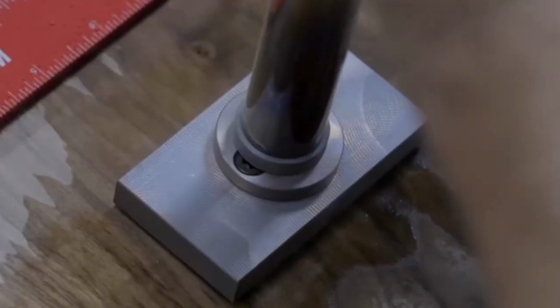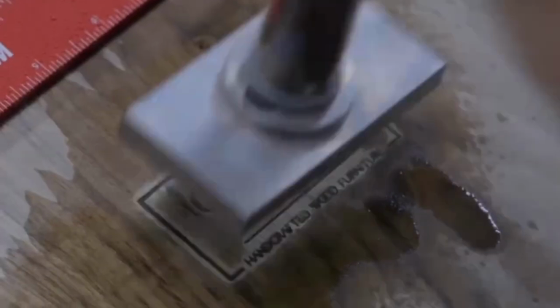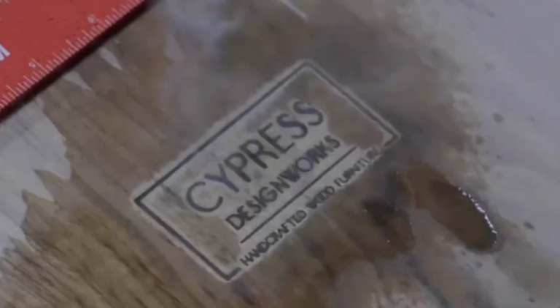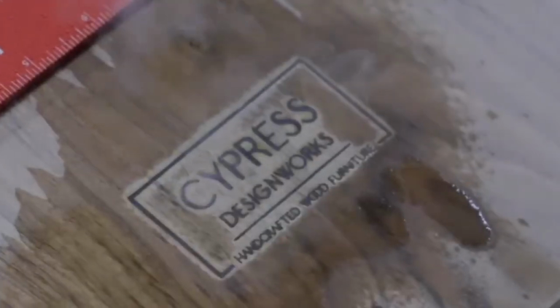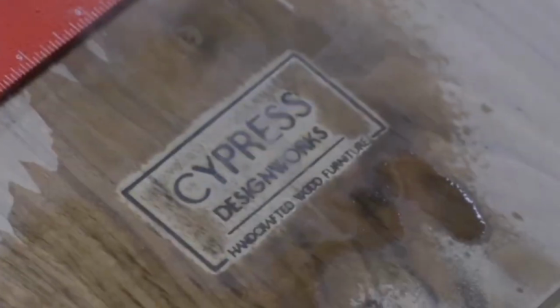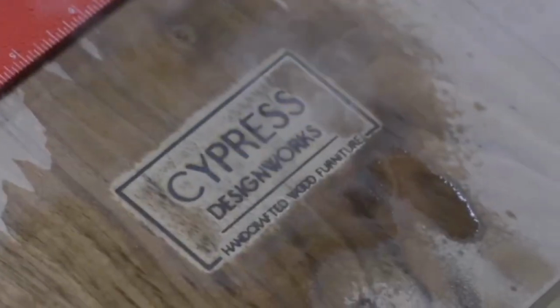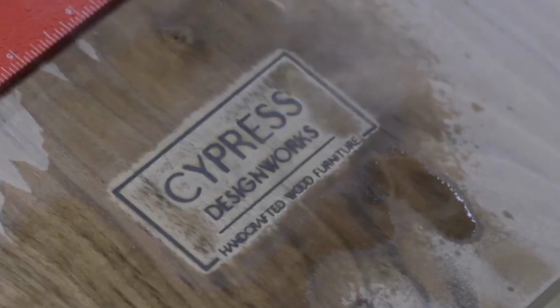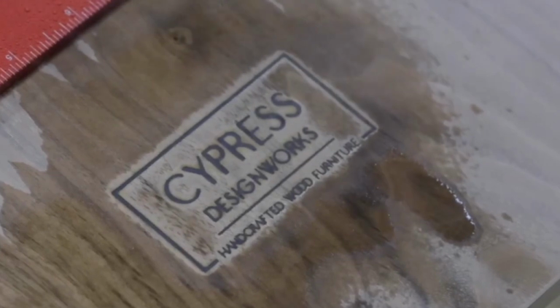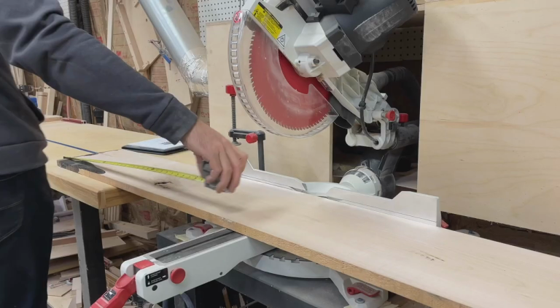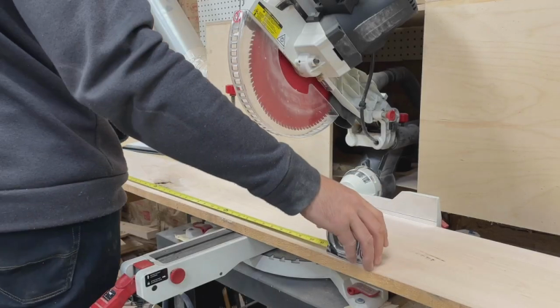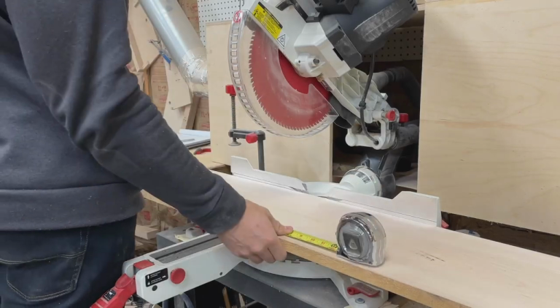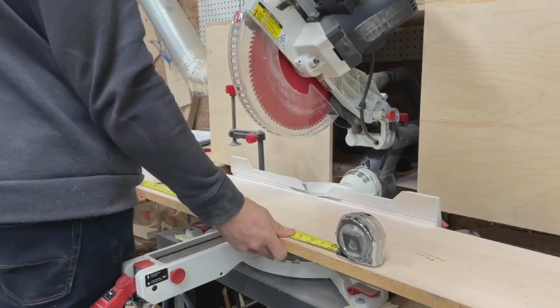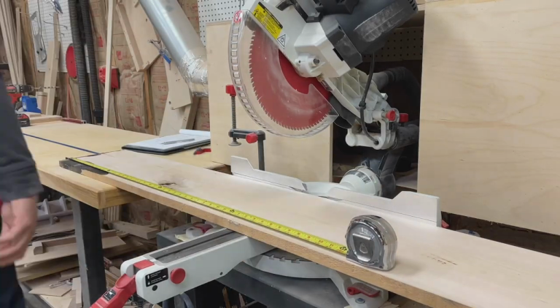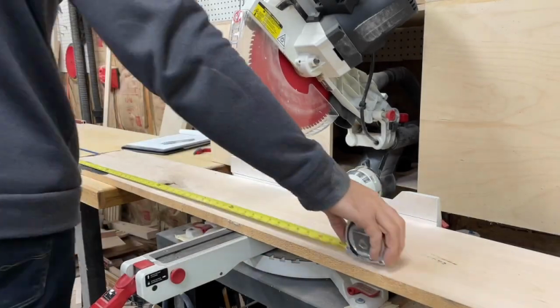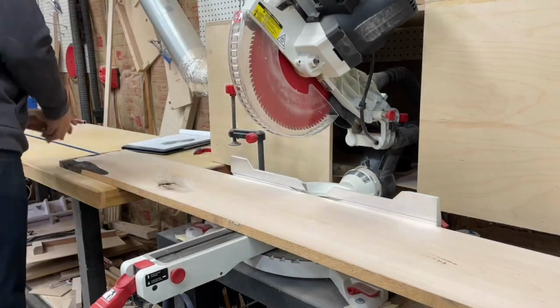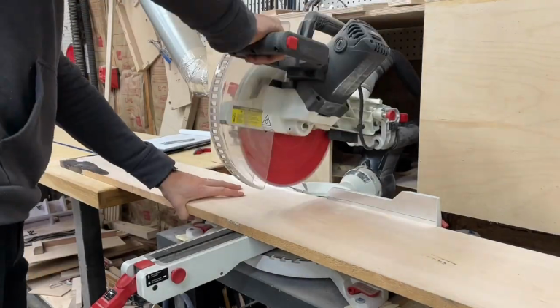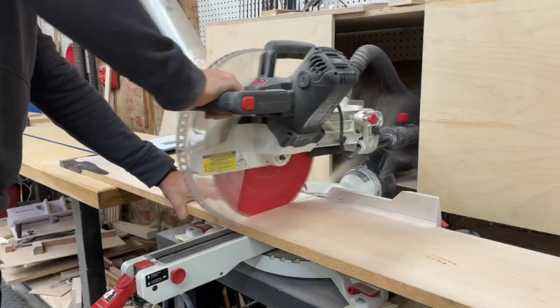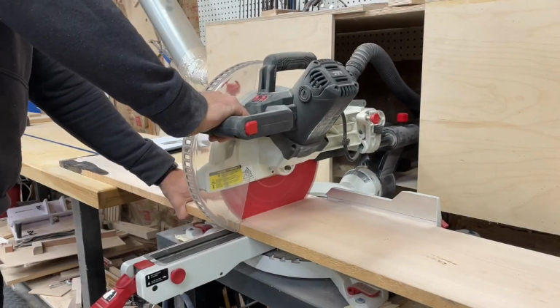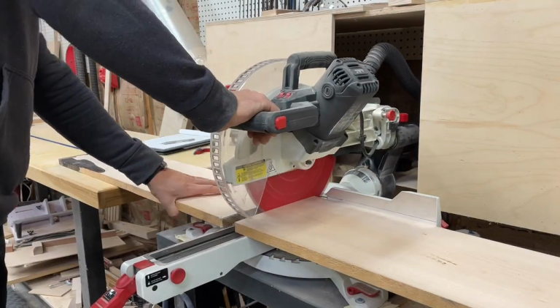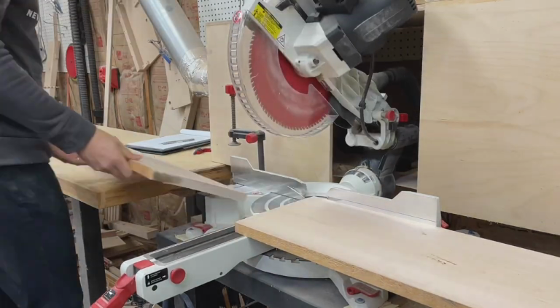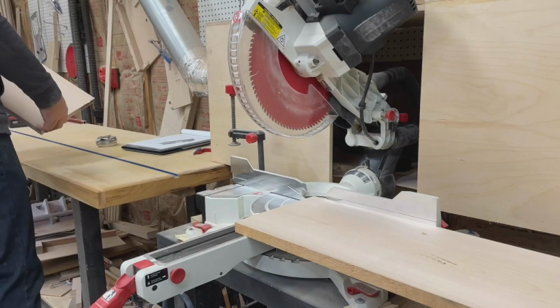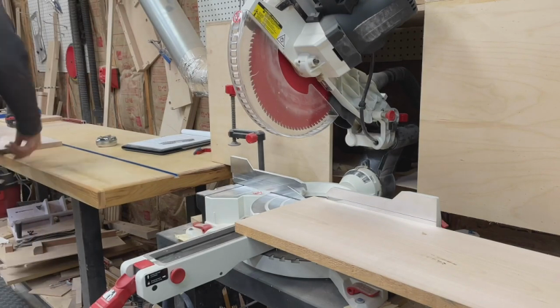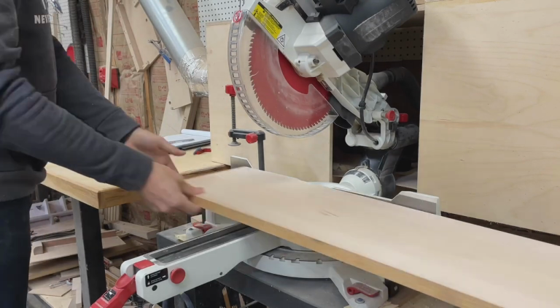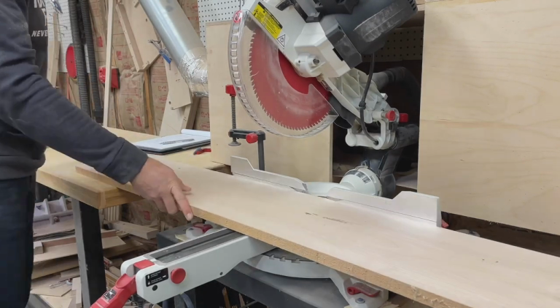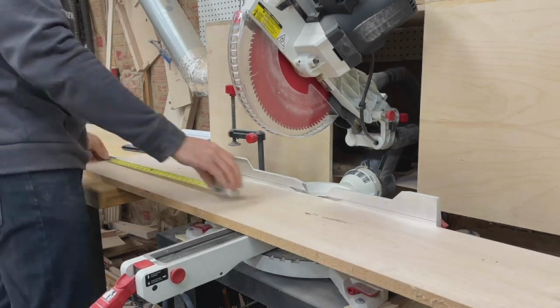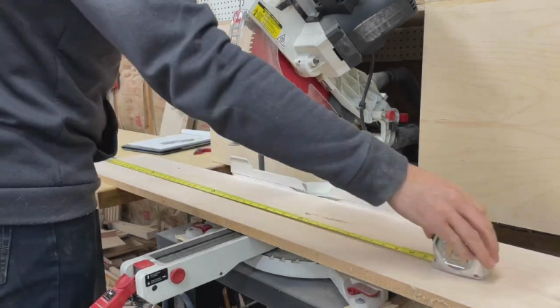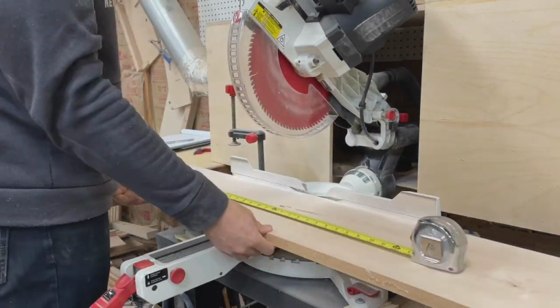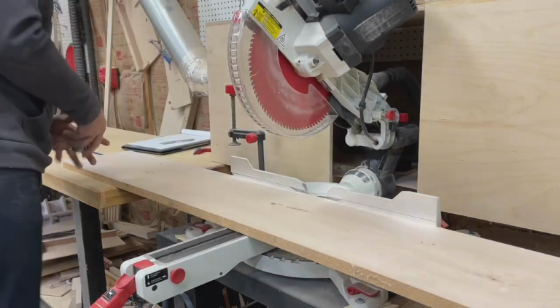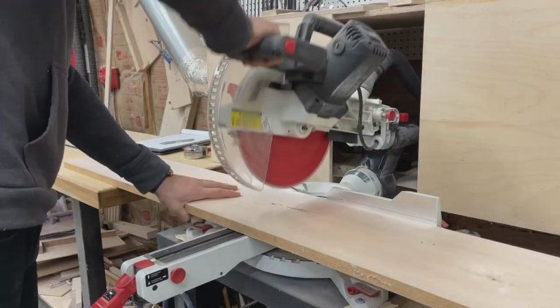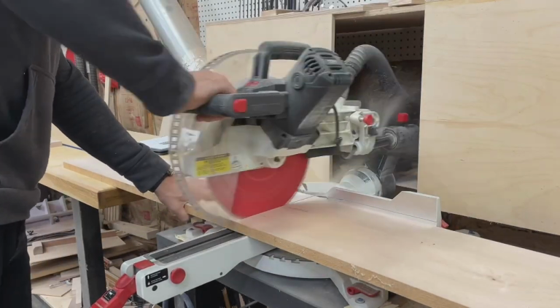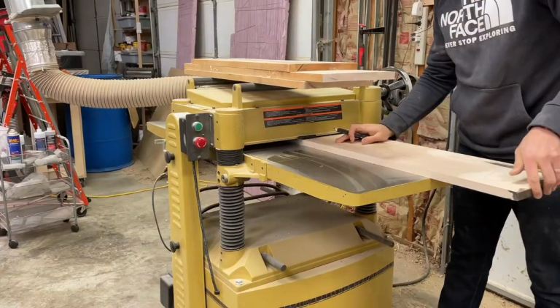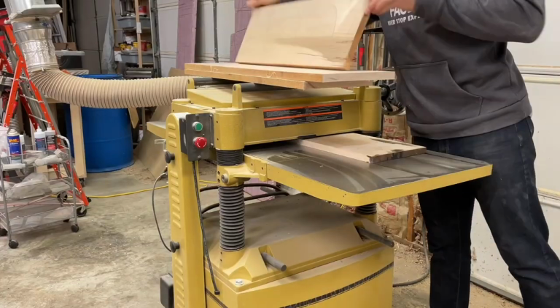As per usual, the project starts at the miter saw where we're going to be cutting our pieces into rough length. We're going to leave a little bit of extra length here so we can work with the ends down the road. But if you're working with fully dimensioned lumber, feel free to cut to the final length at this point.